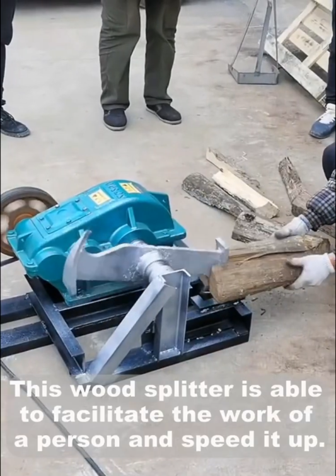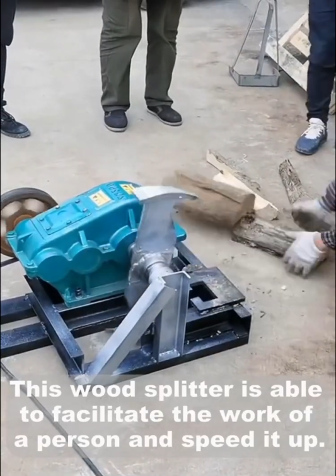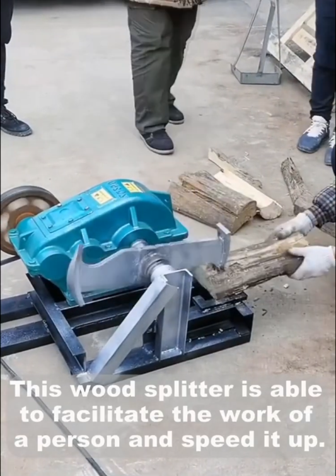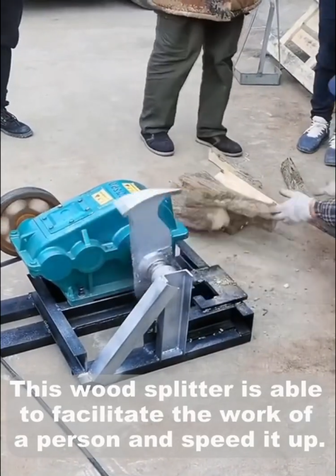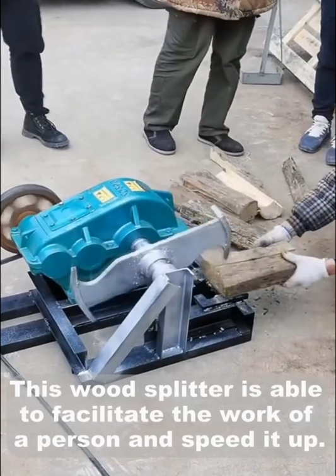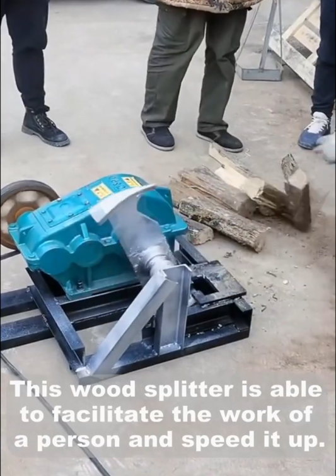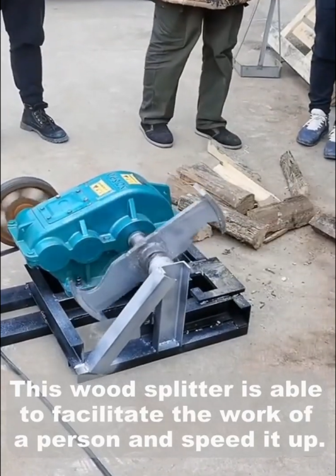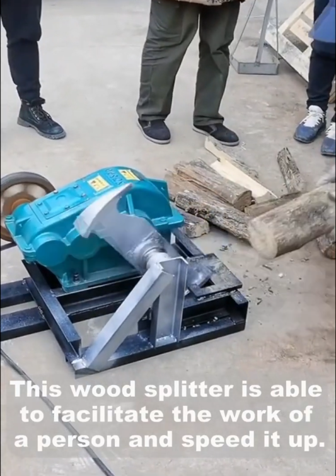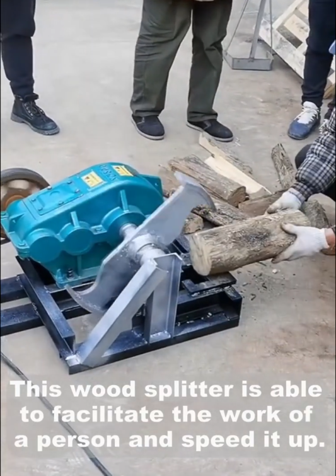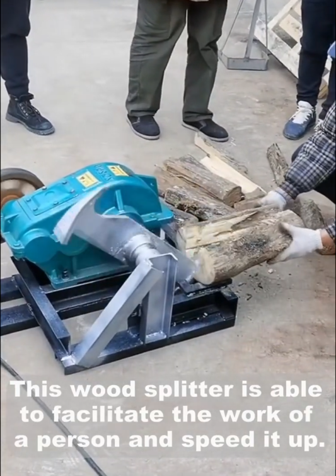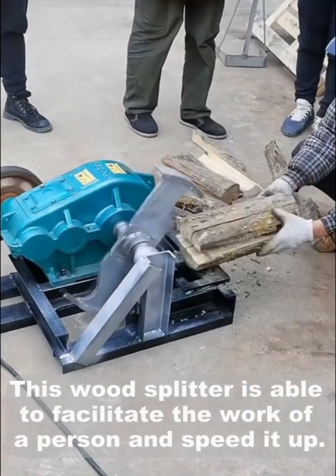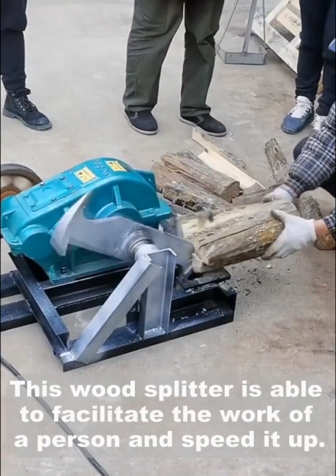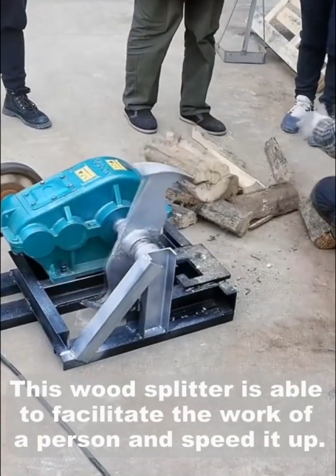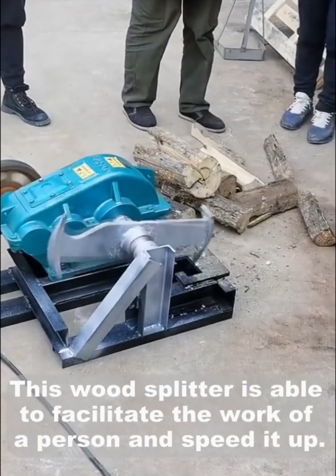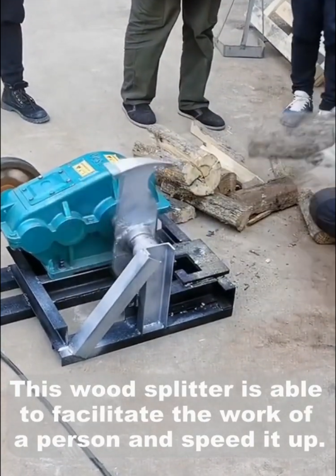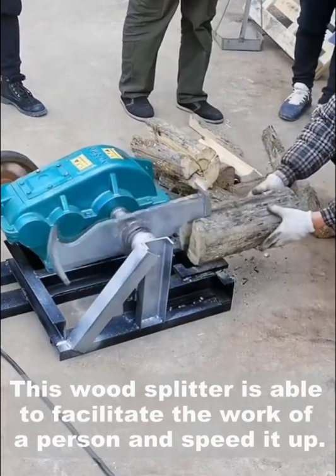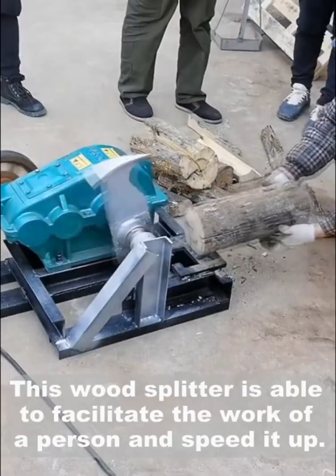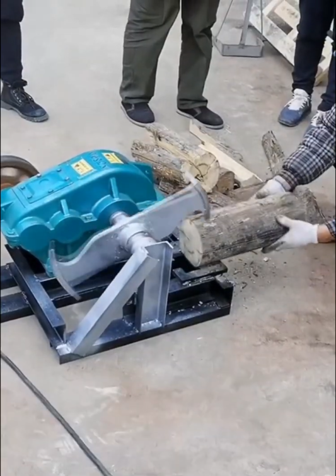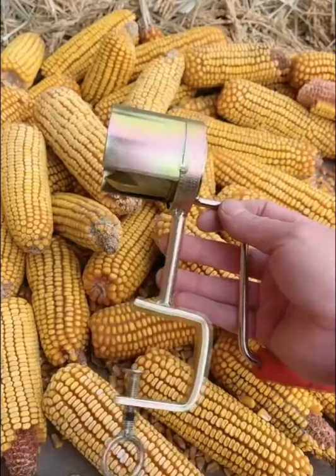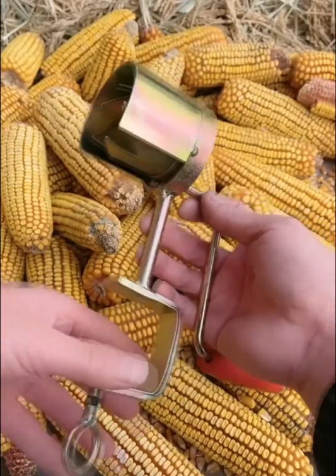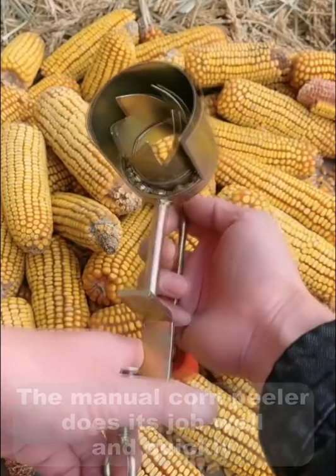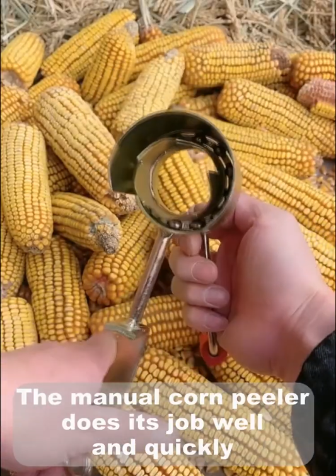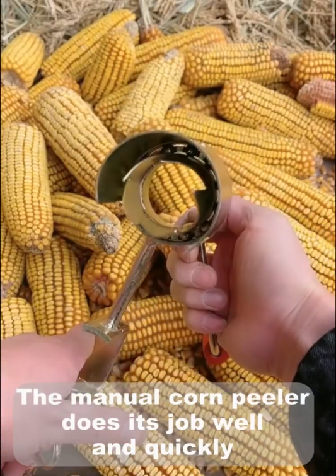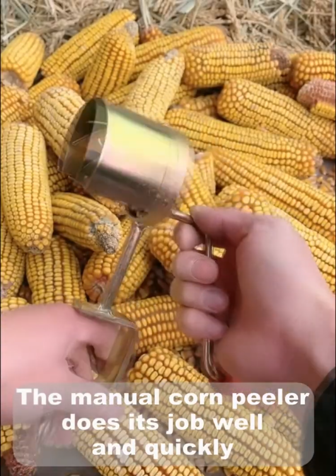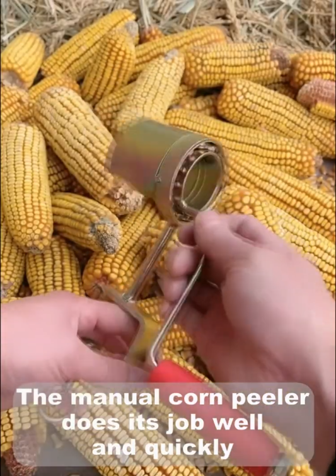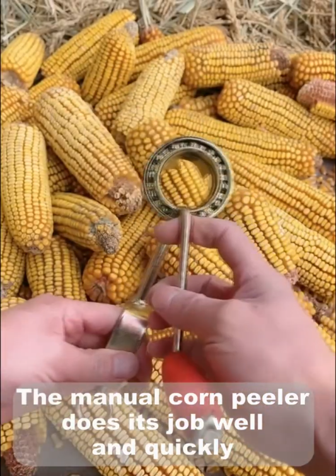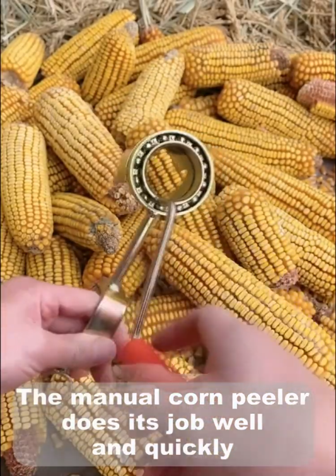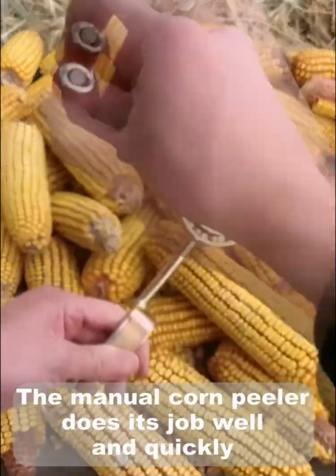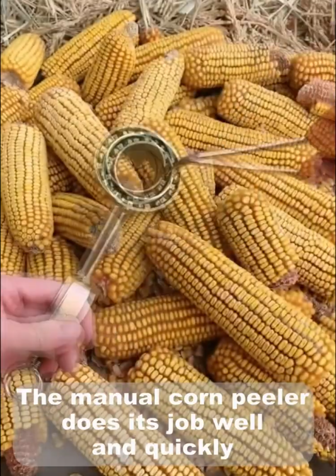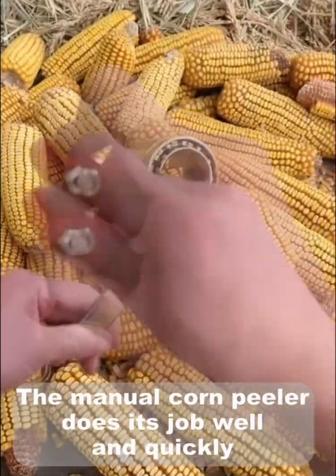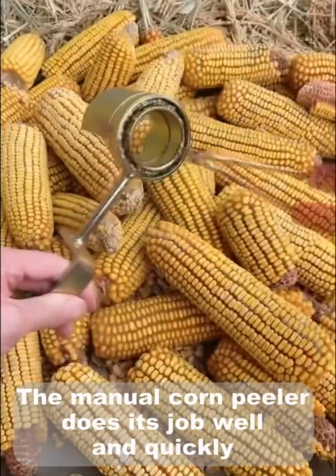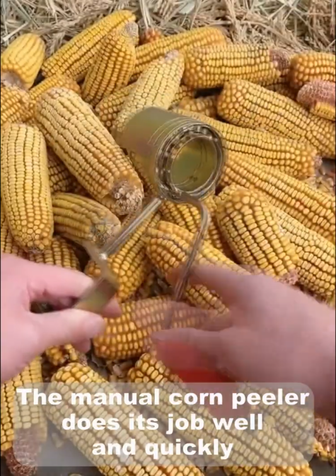This wood splitter is able to facilitate the work of a person and speed it up. The manual corn sheller does its job well and quickly.